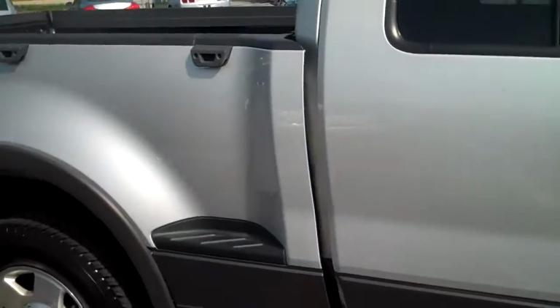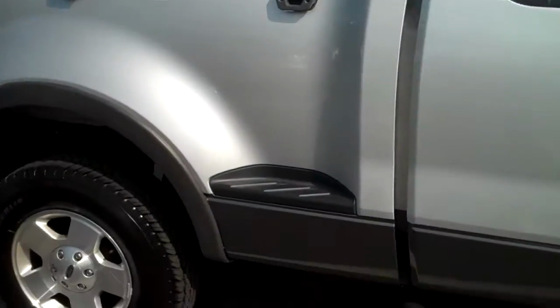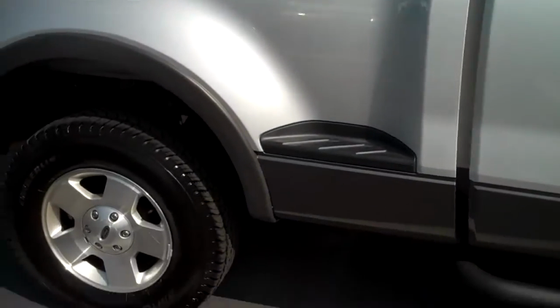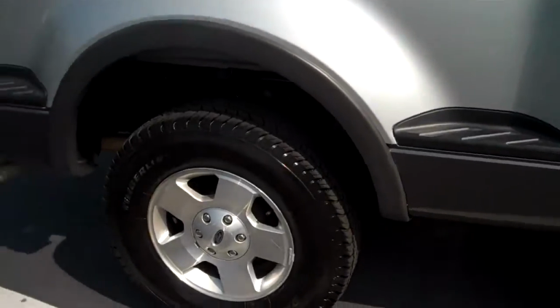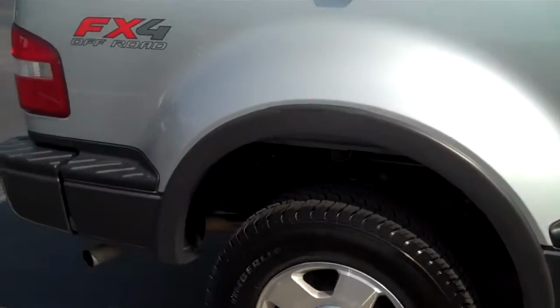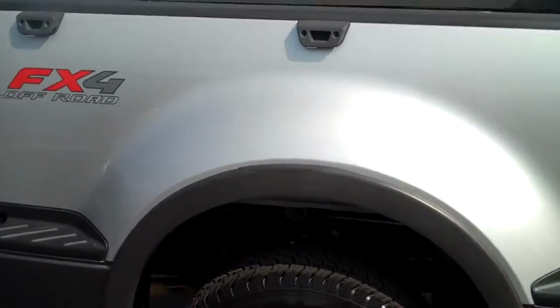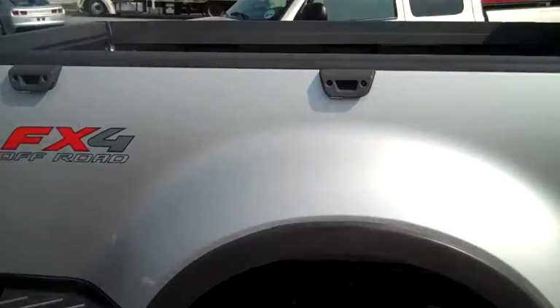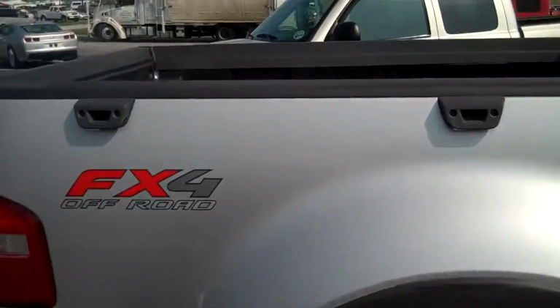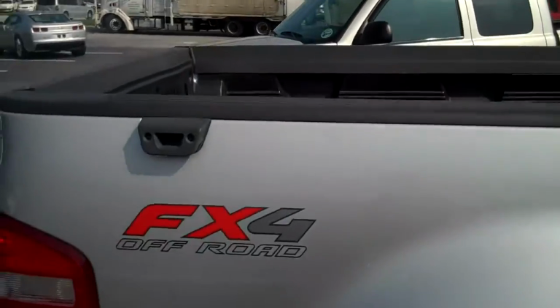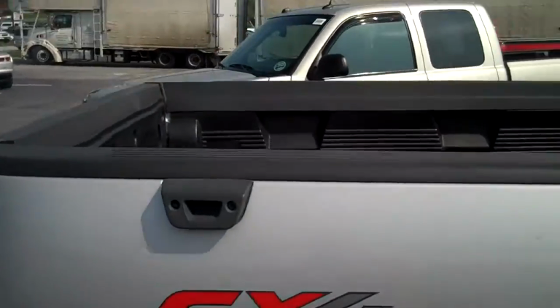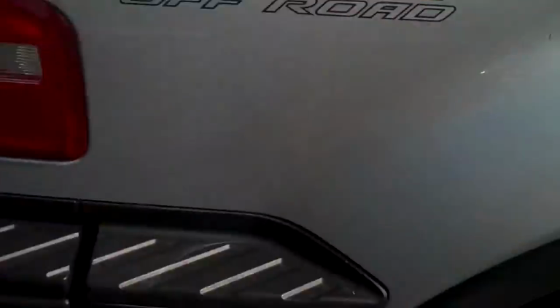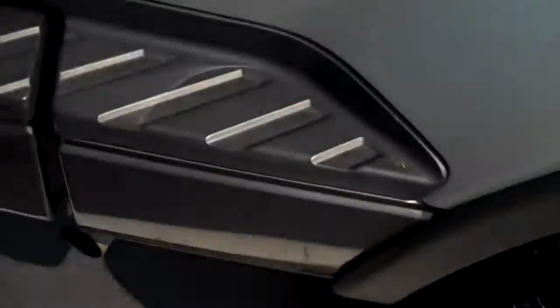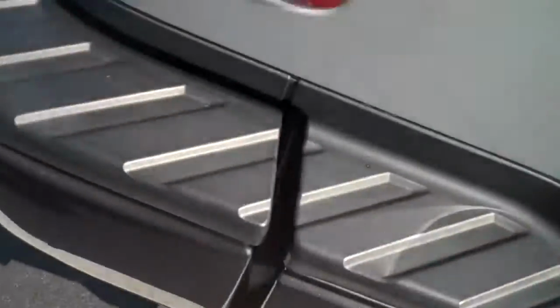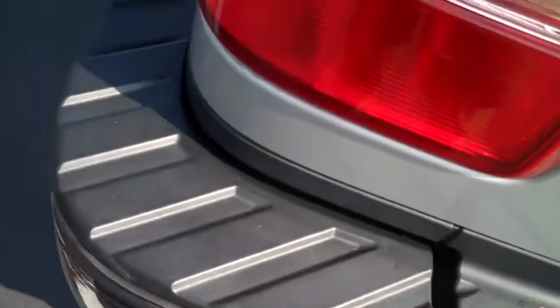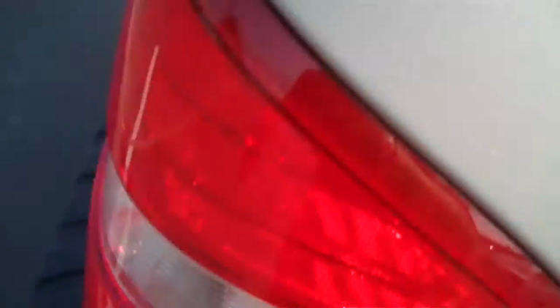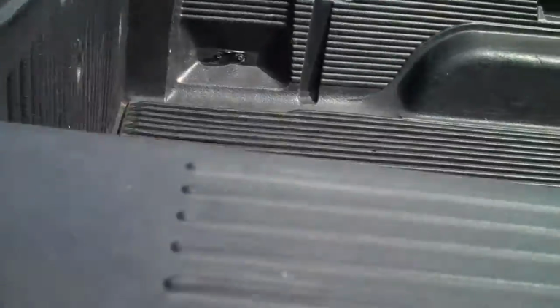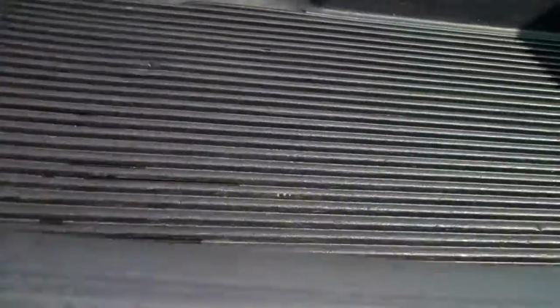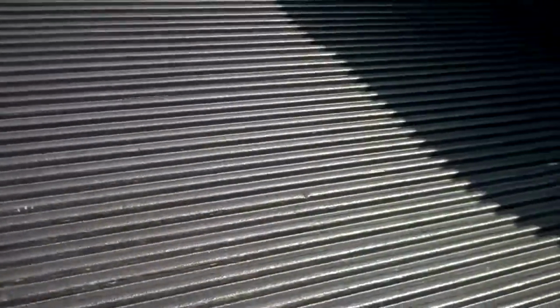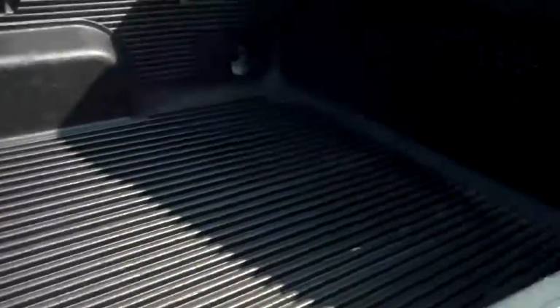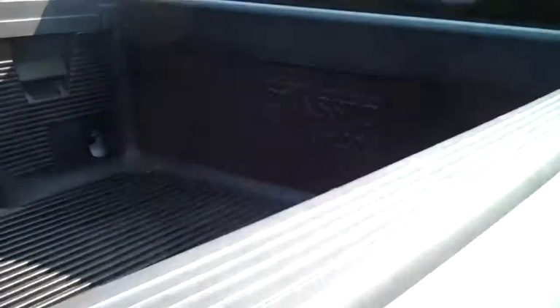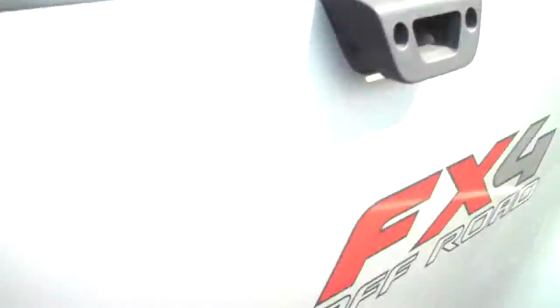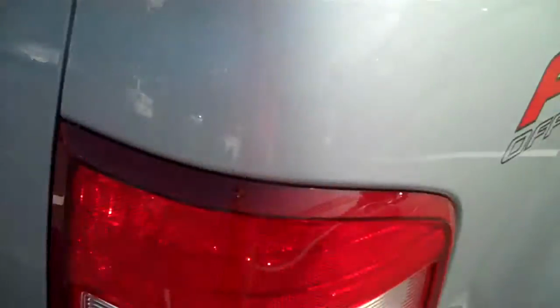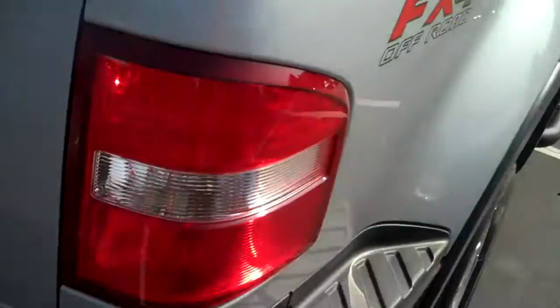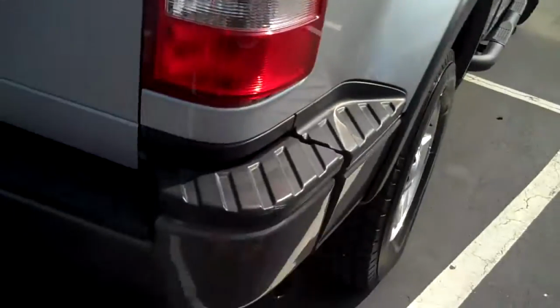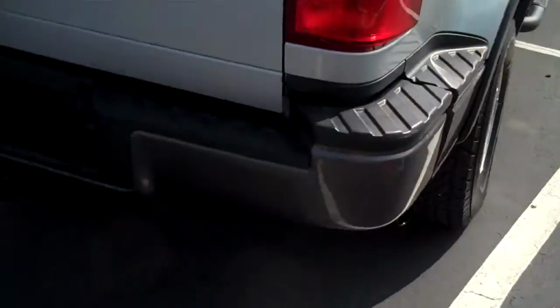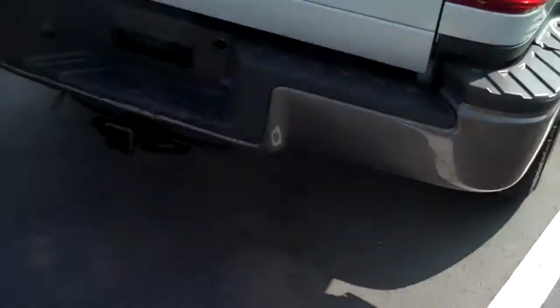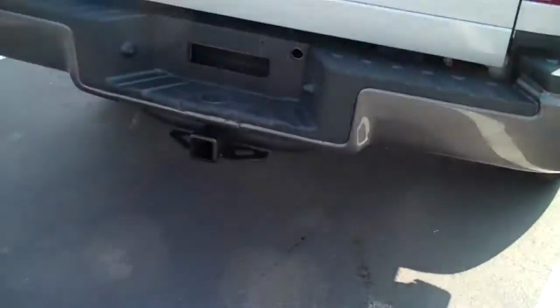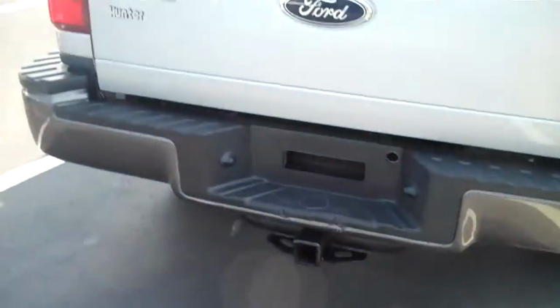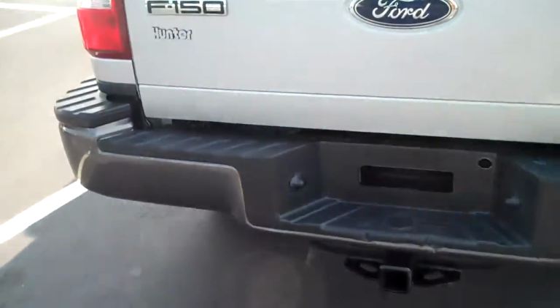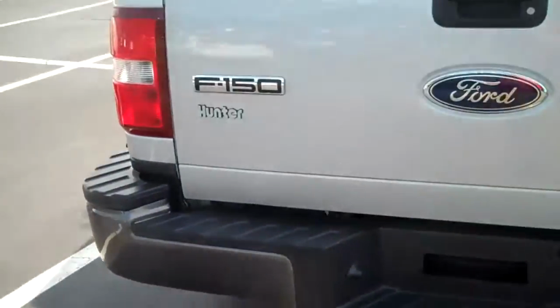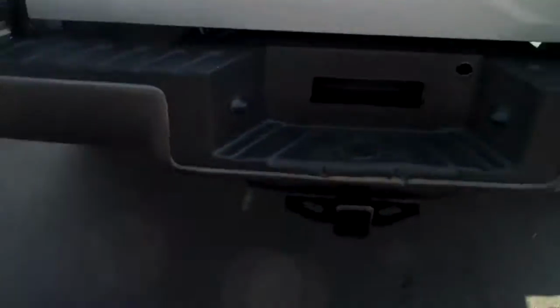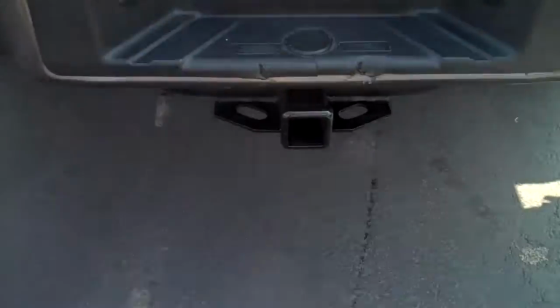It is four-wheel drive. It's got the side steps, bed liner, and towing package. Looks like it's never been used.